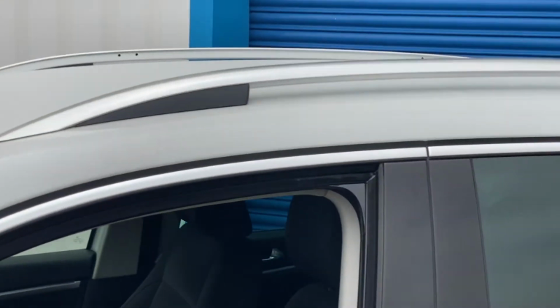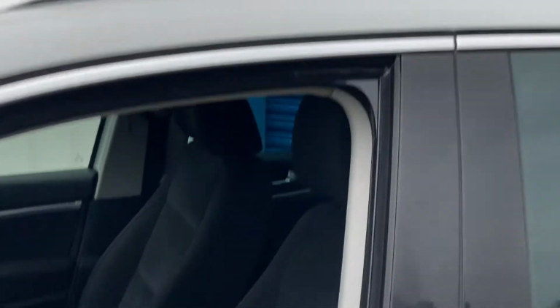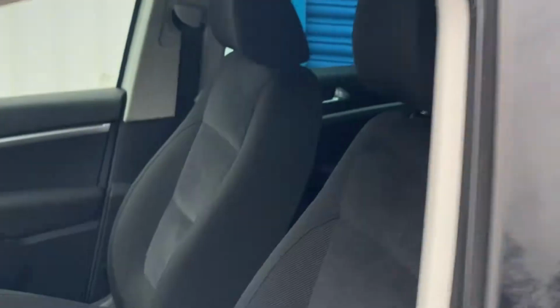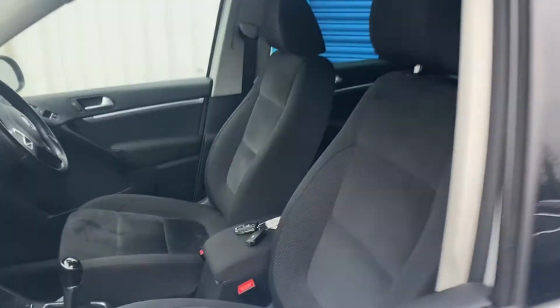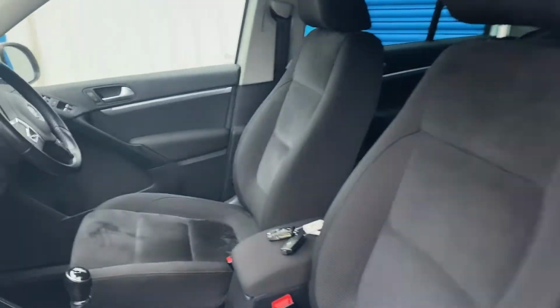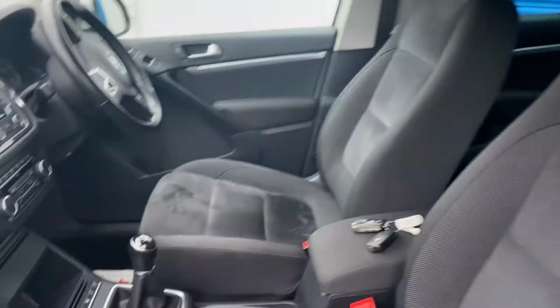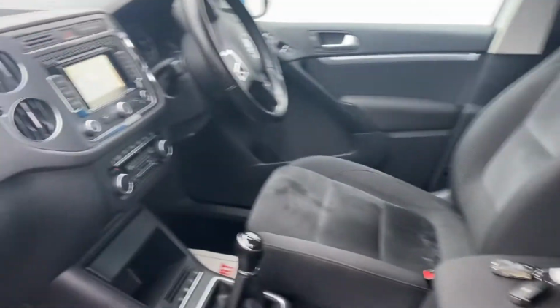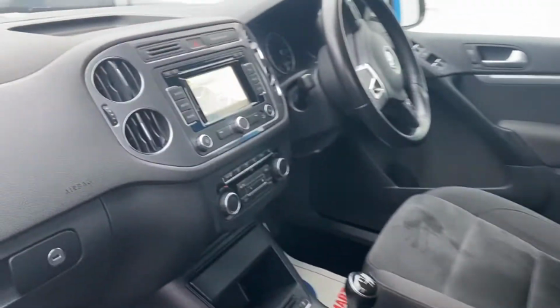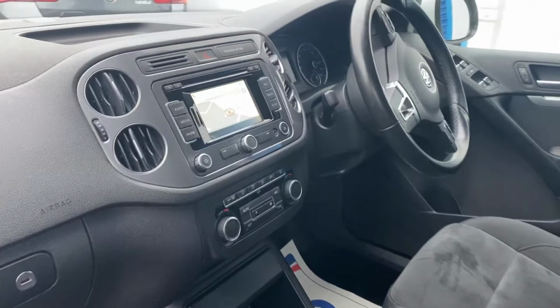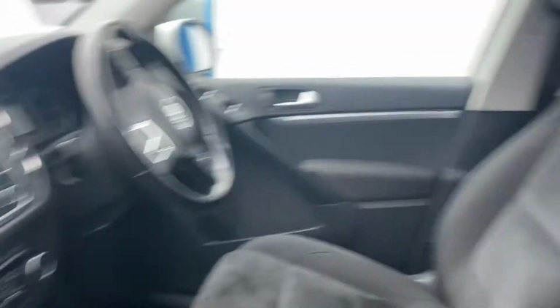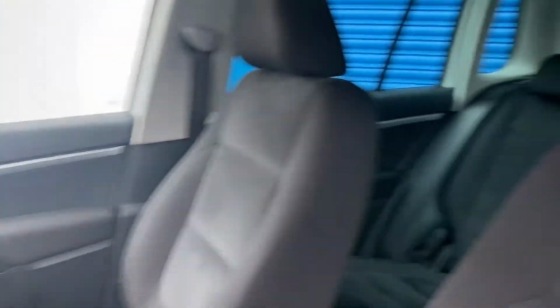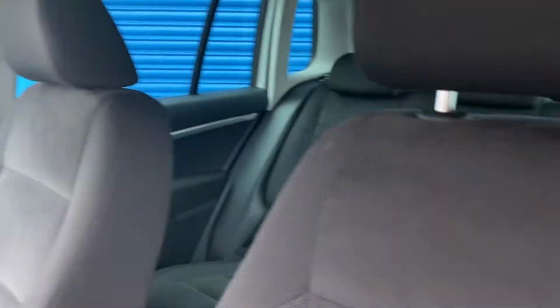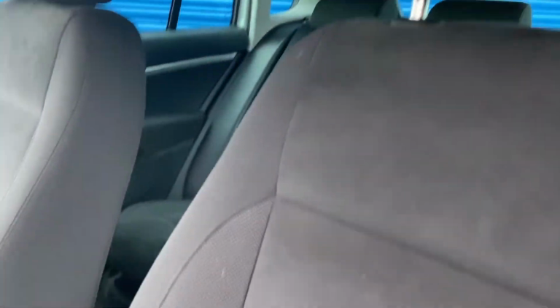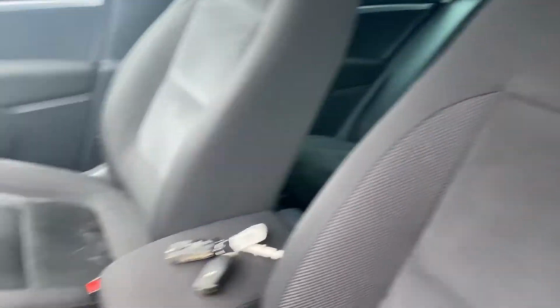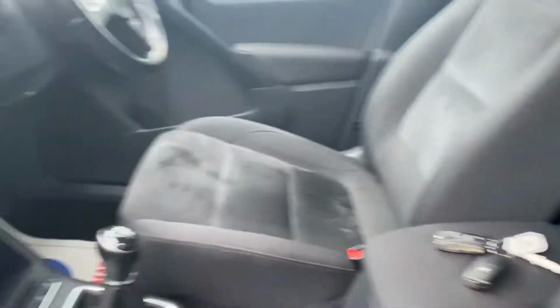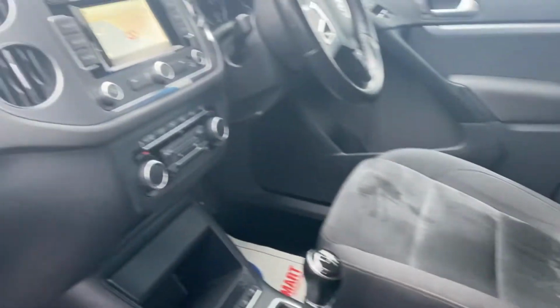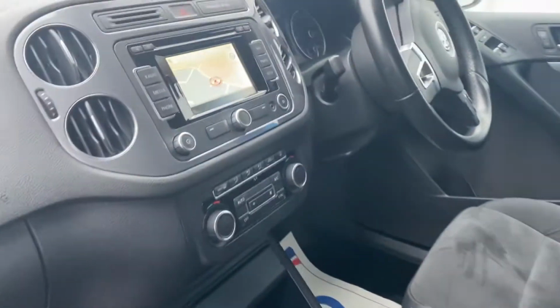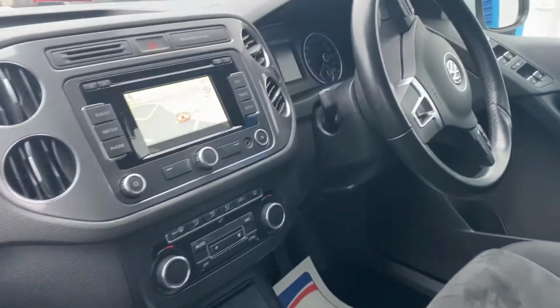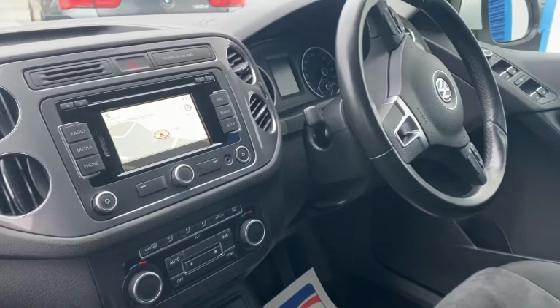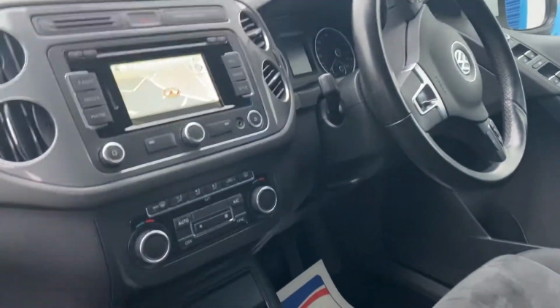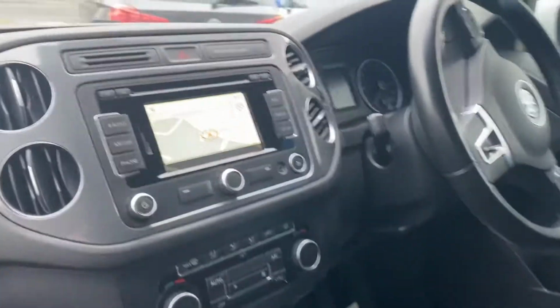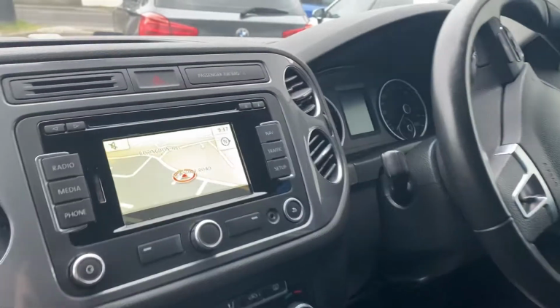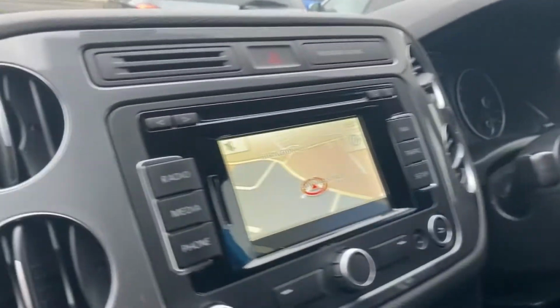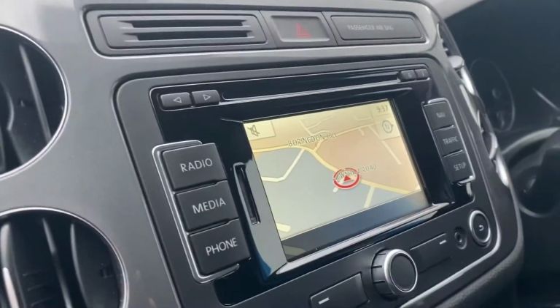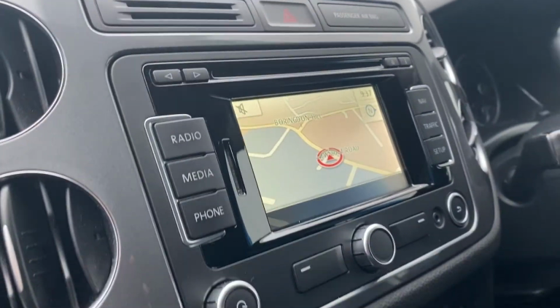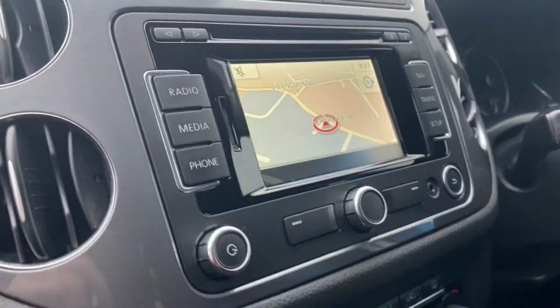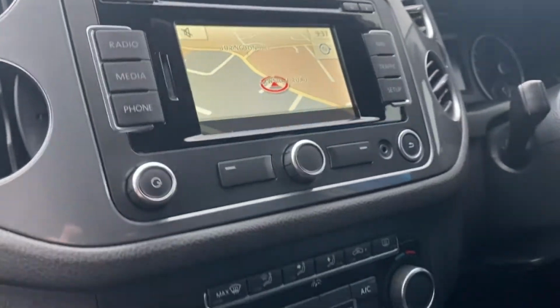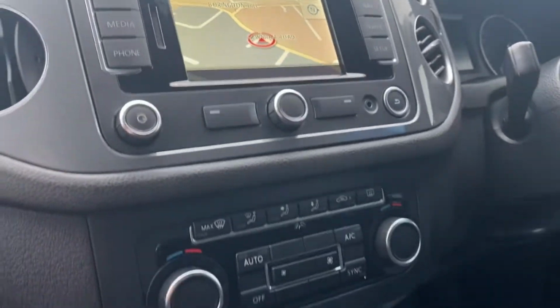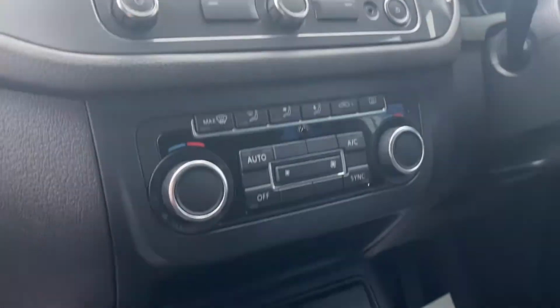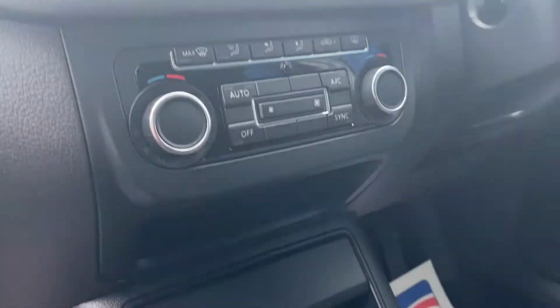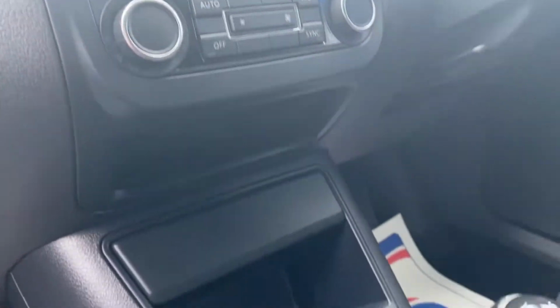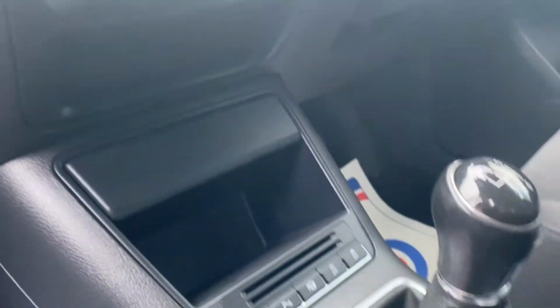Coming inside, you've got a nice cloth interior, a multifunctional steering wheel, and as part of the Match edition you get satellite navigation, DAB radio, cruise control, and dual climate control.